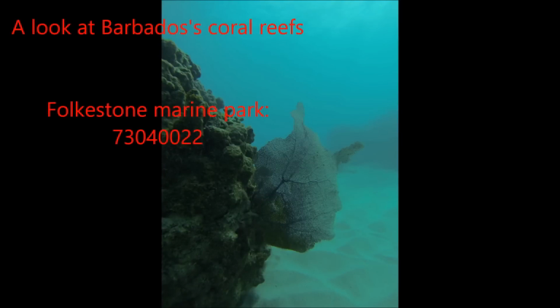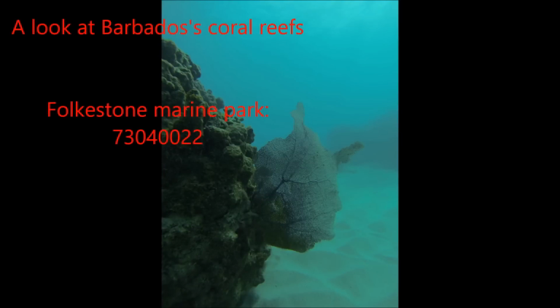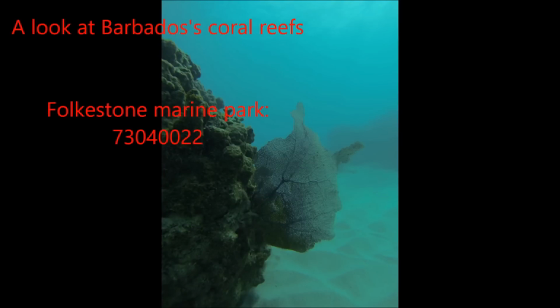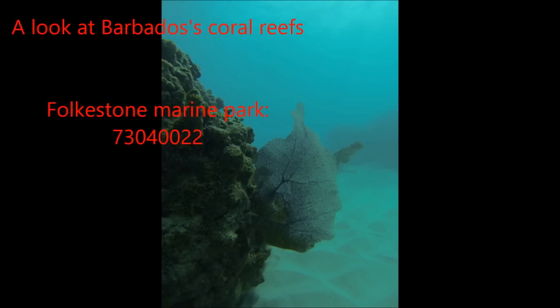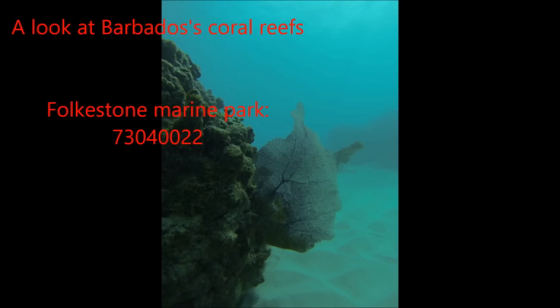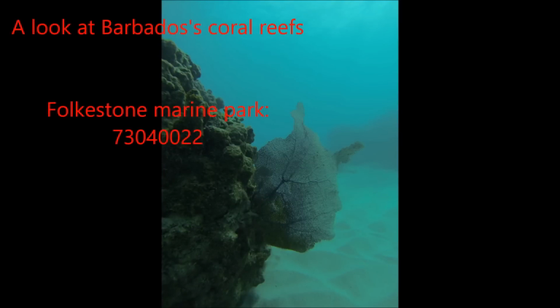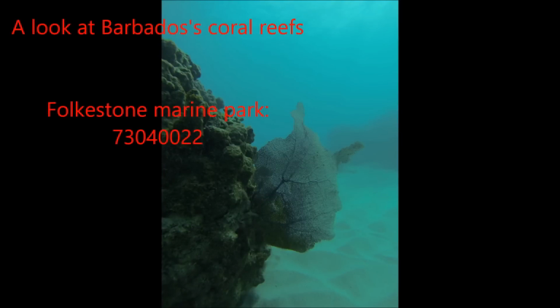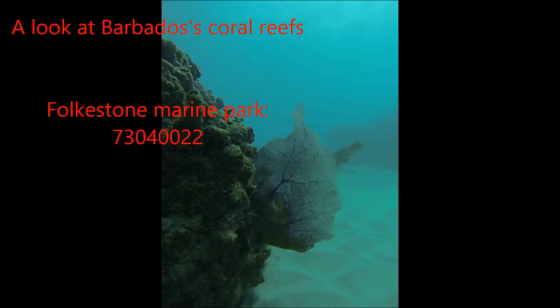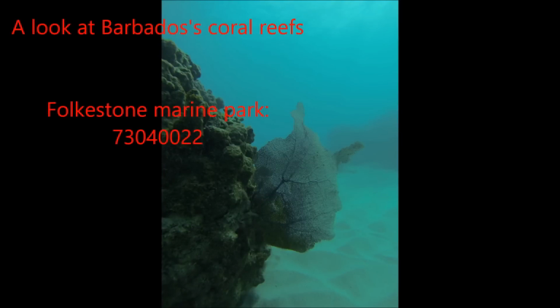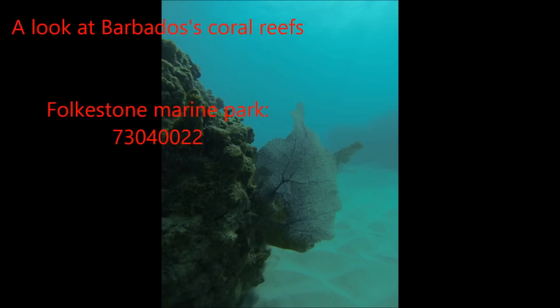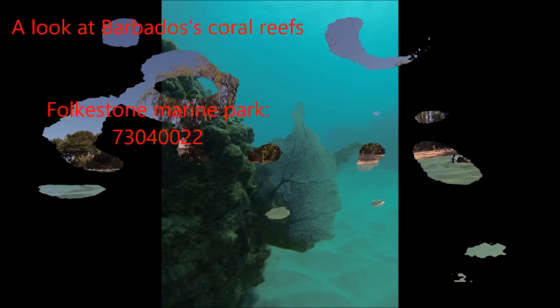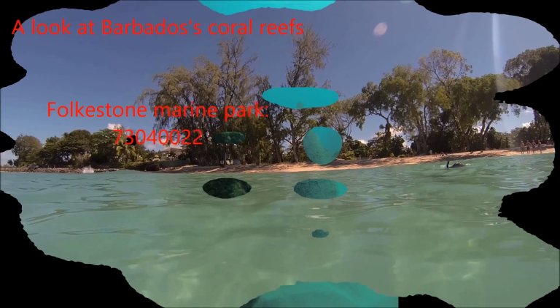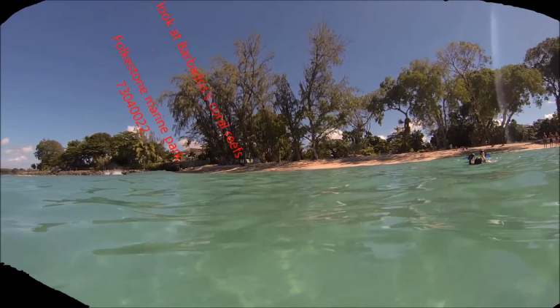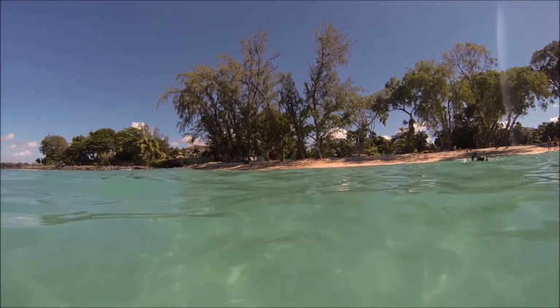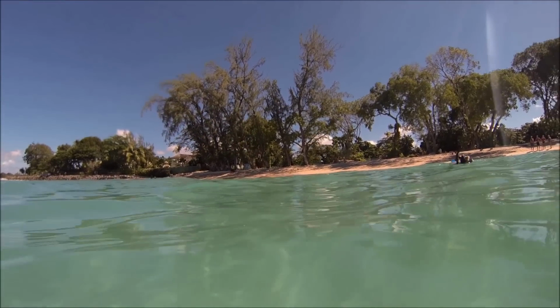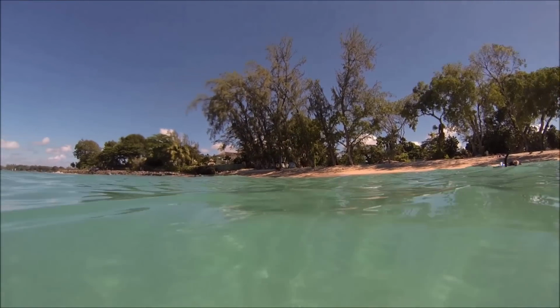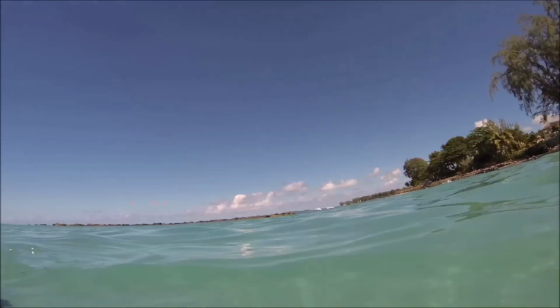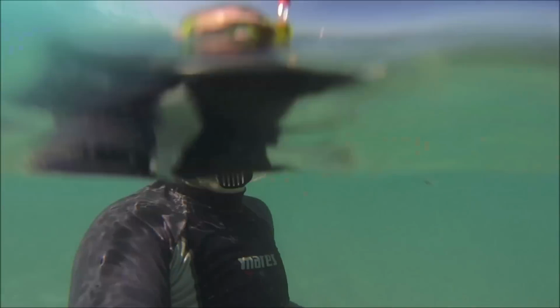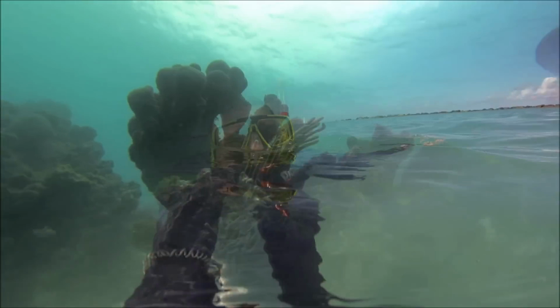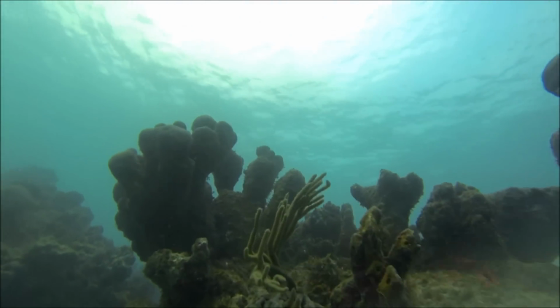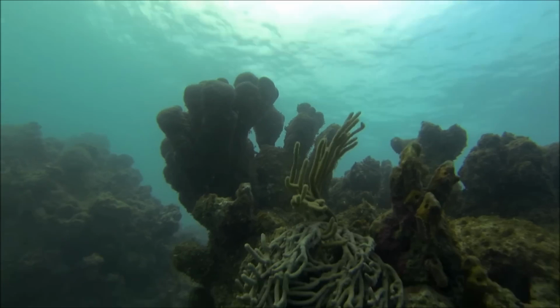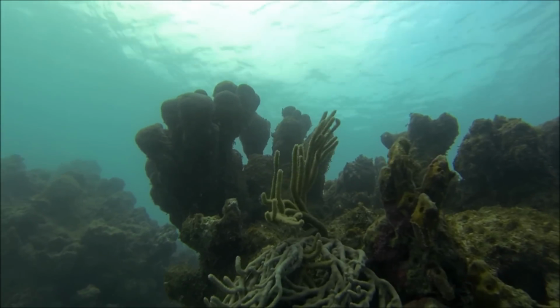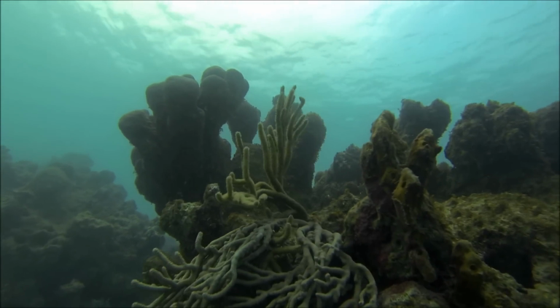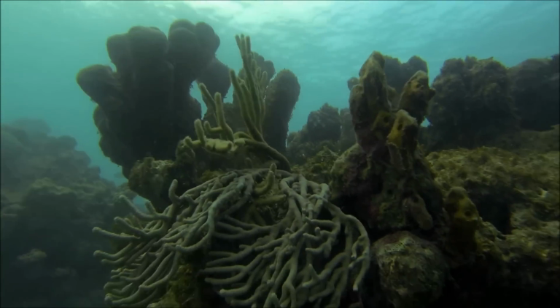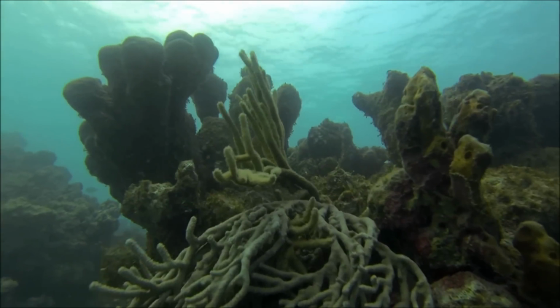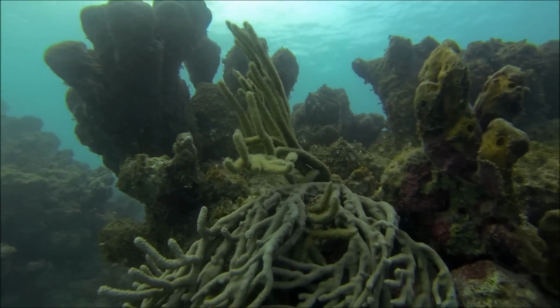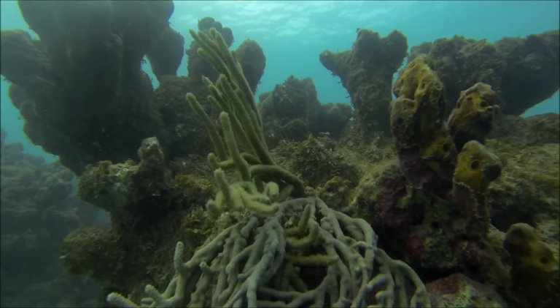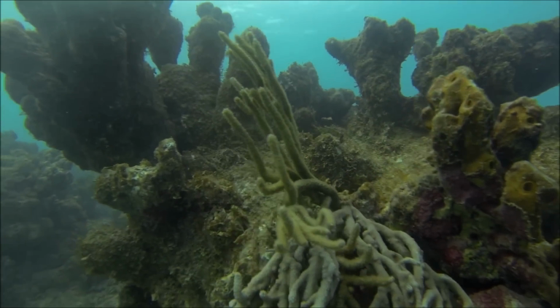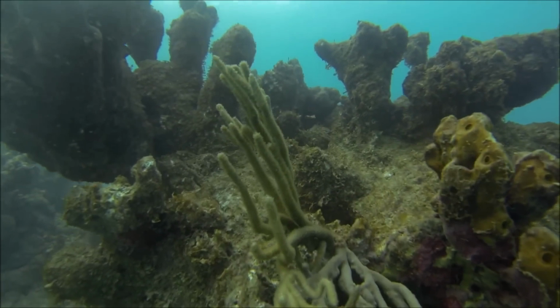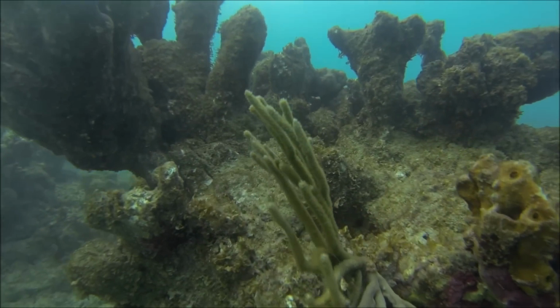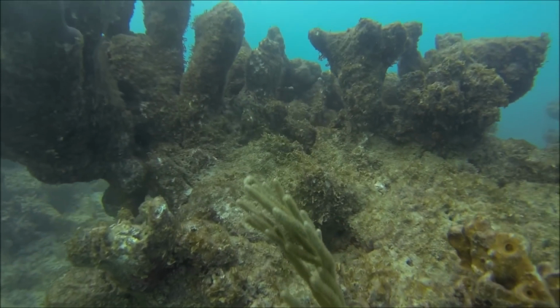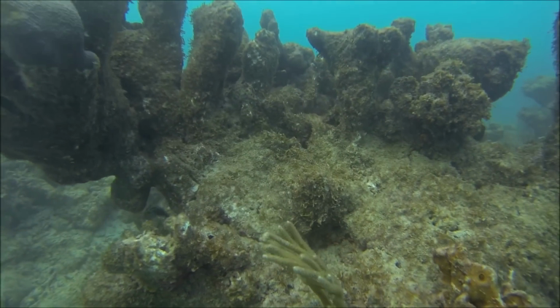We would like to invite you on an expedition into the South Caribbean. Come with us as we explore the coral reefs and see the marvels that live under the sea. Let's explore Folkestone Marine Park and, more importantly, Bel Air's Reef.